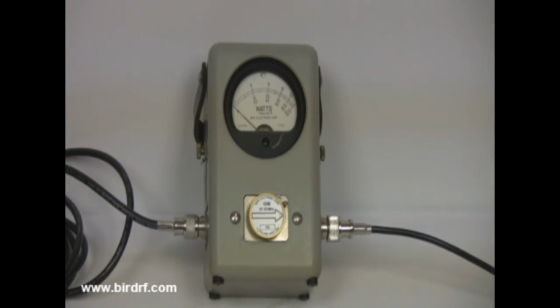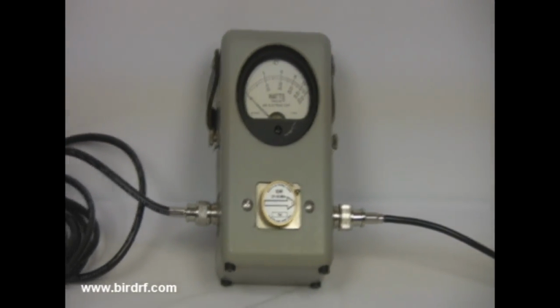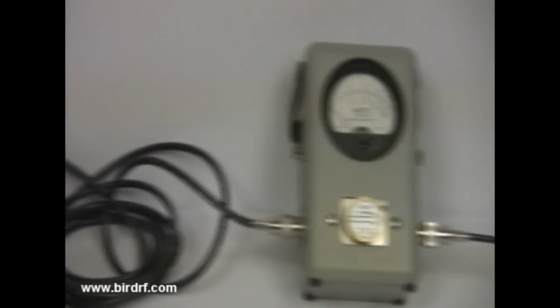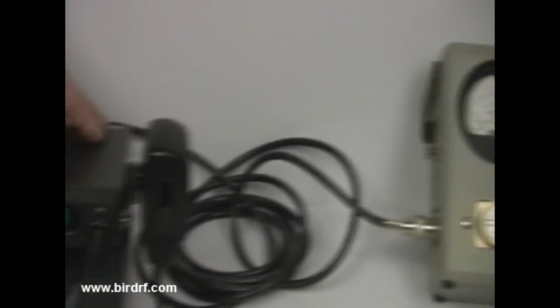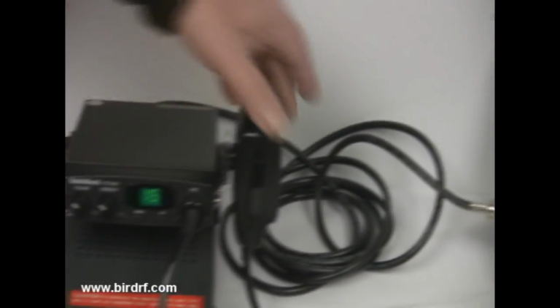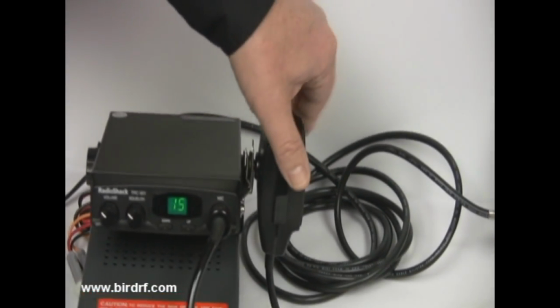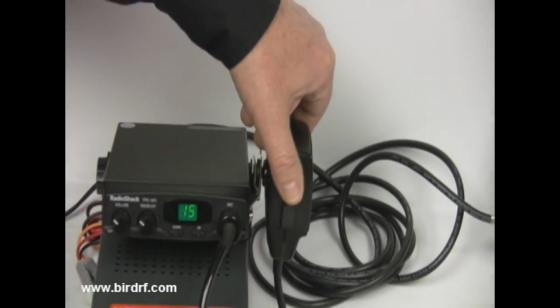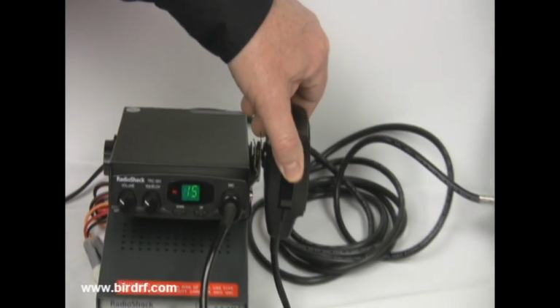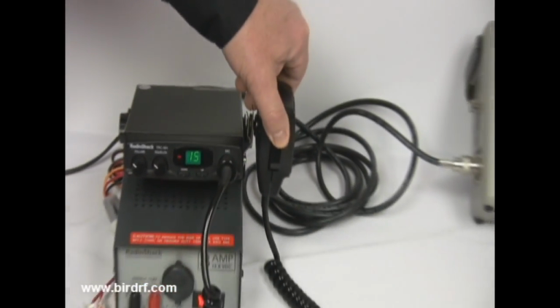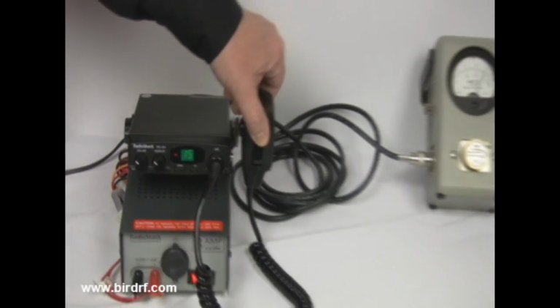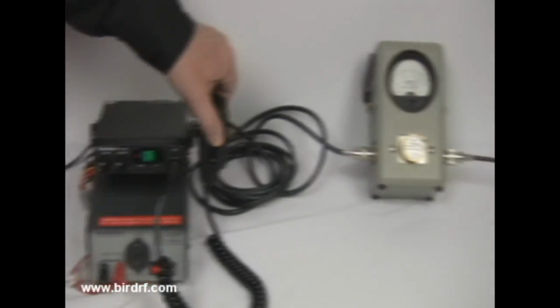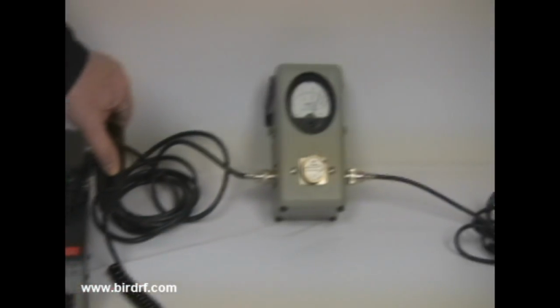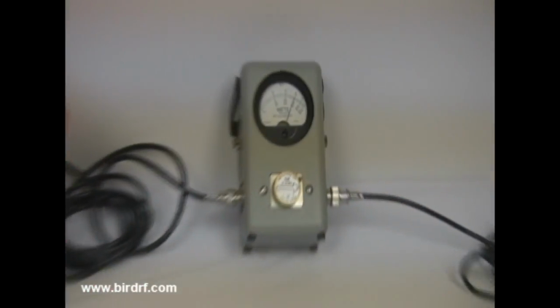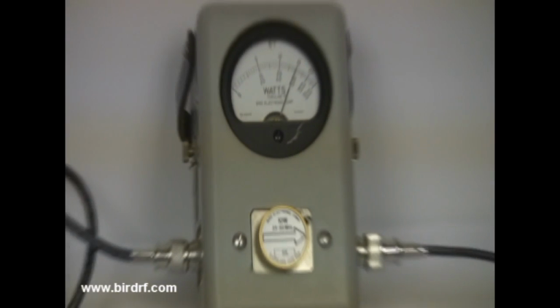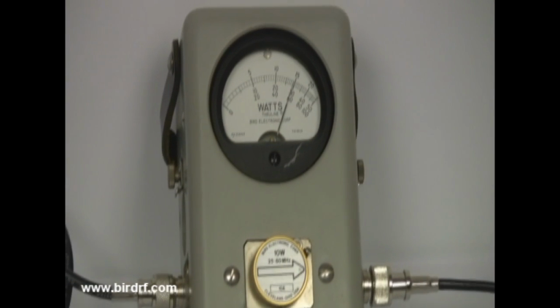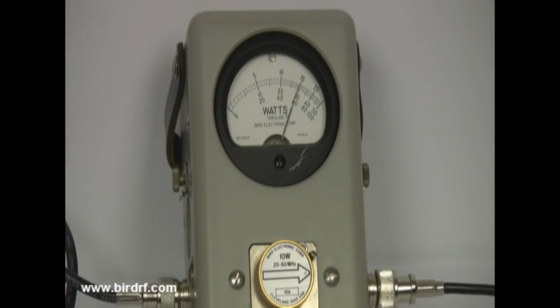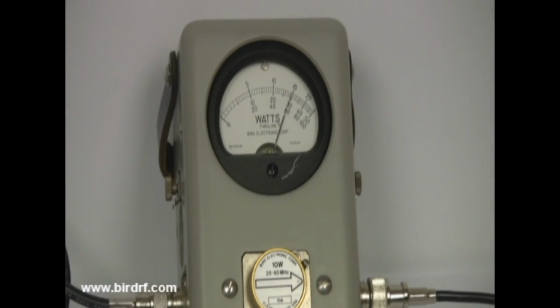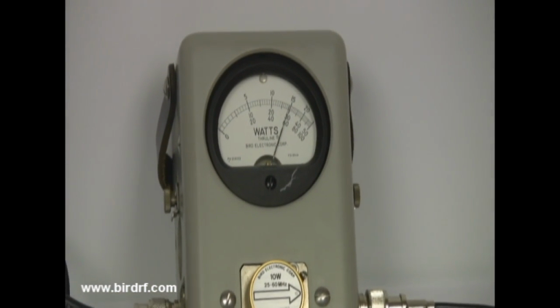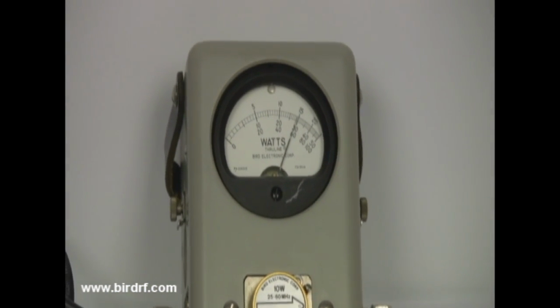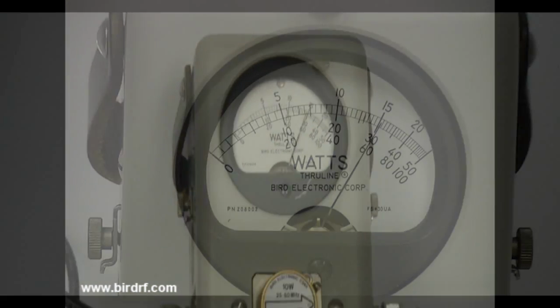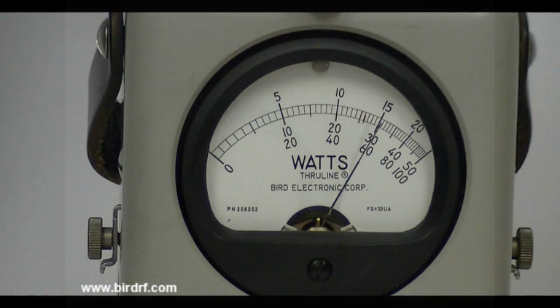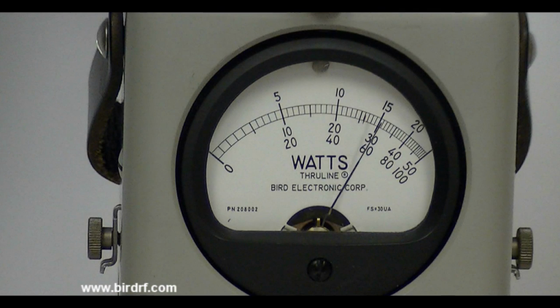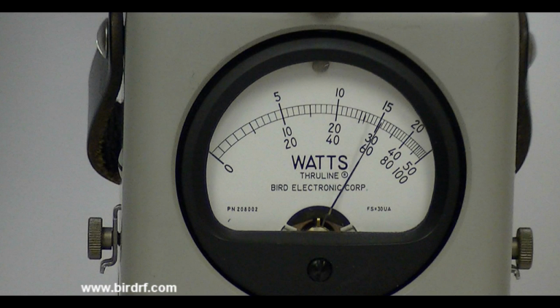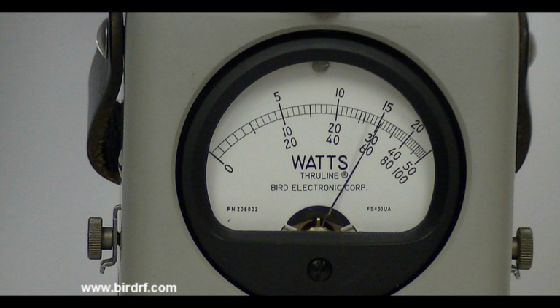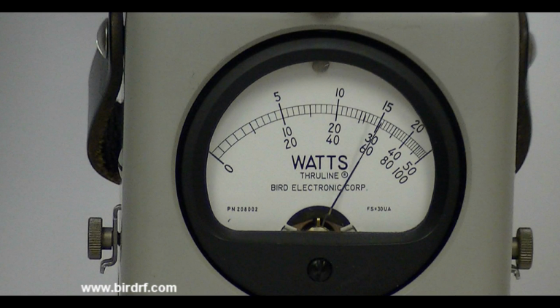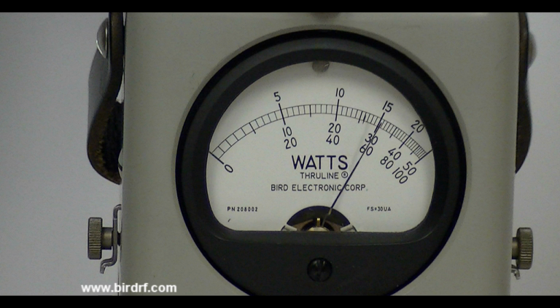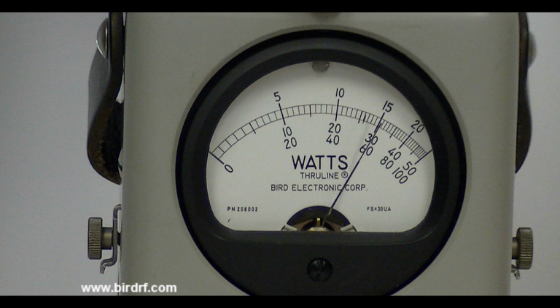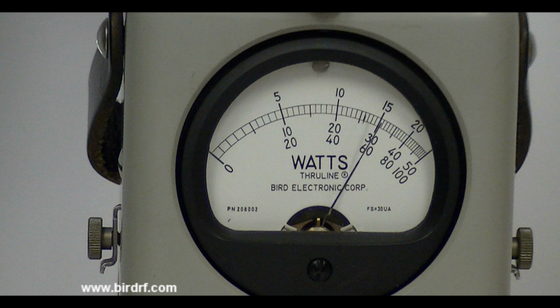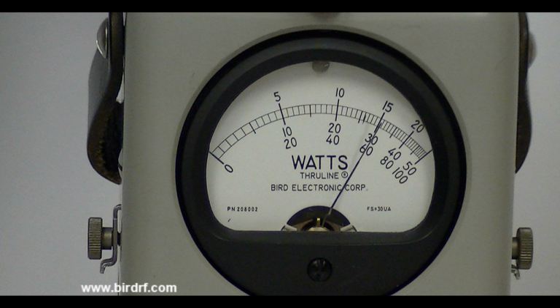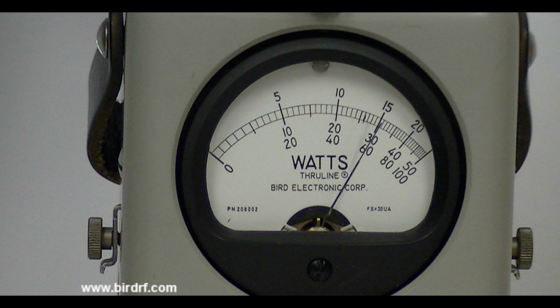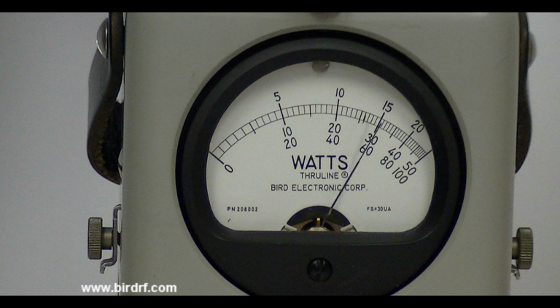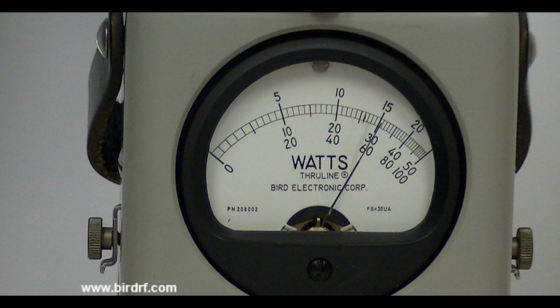We will now demonstrate the operation of the power meter. Key the mic and watch the power rise up to about 6 watts. This is the power being delivered to the antenna, which you can see by reading the bottom scale on the power meter.